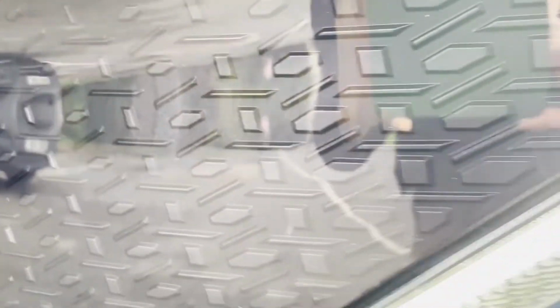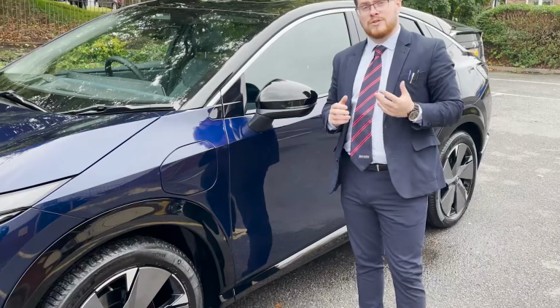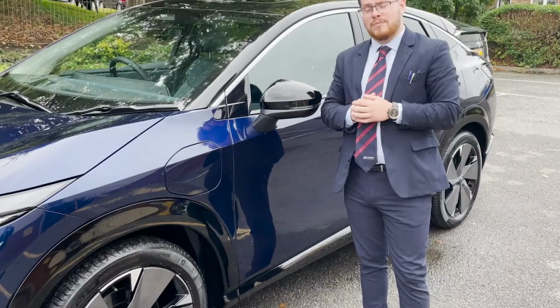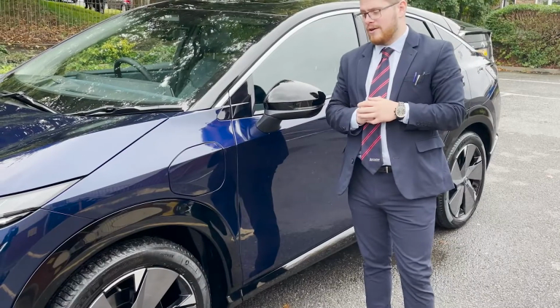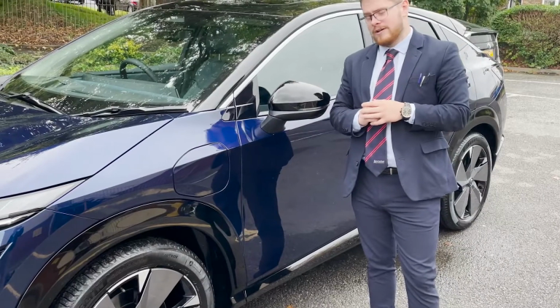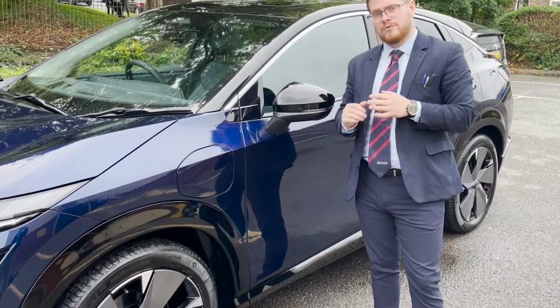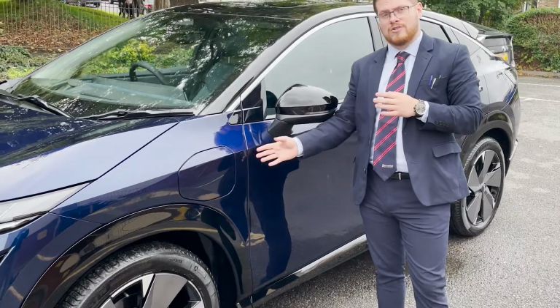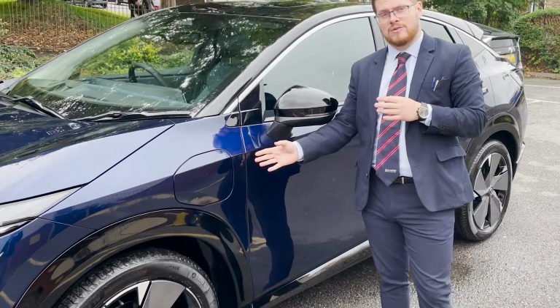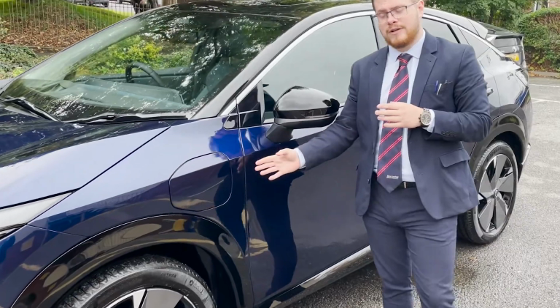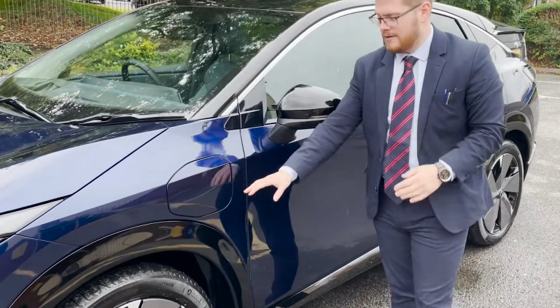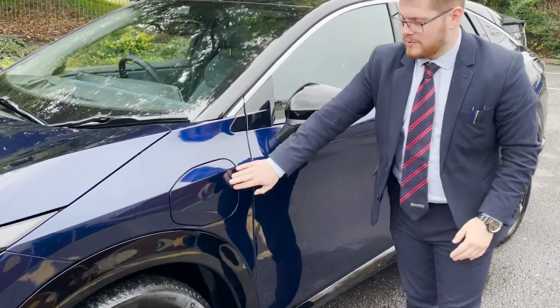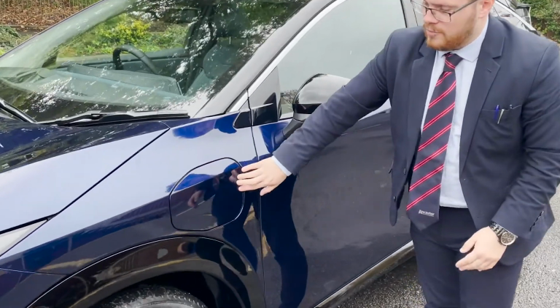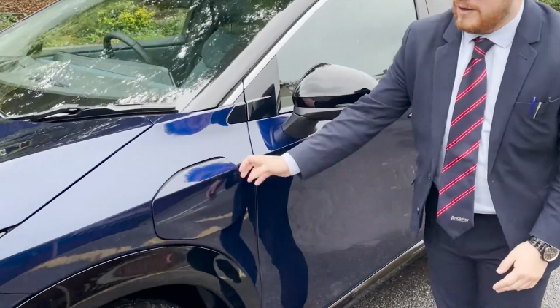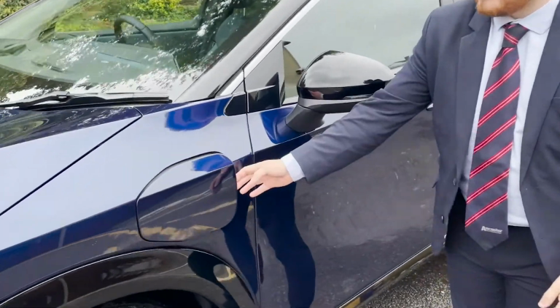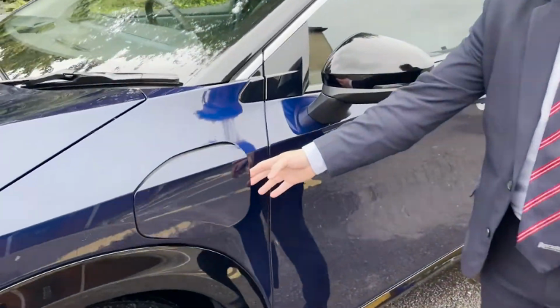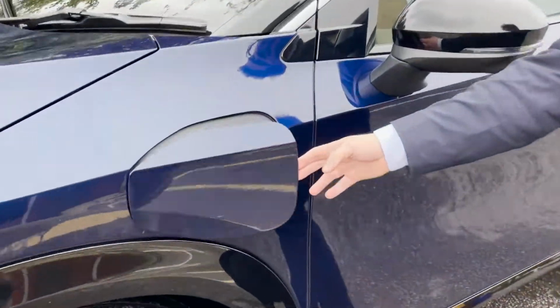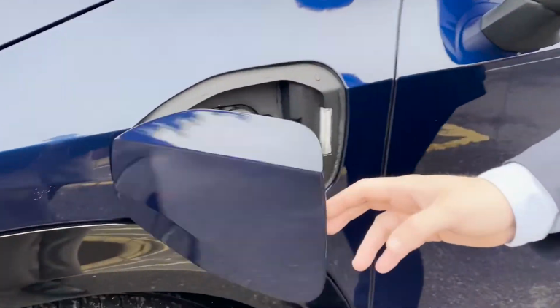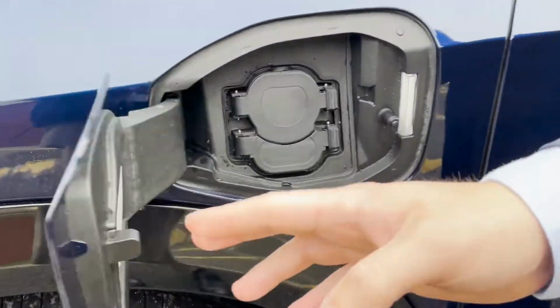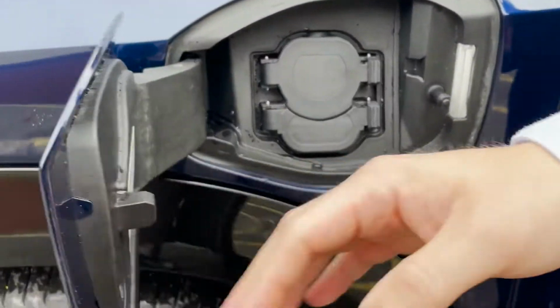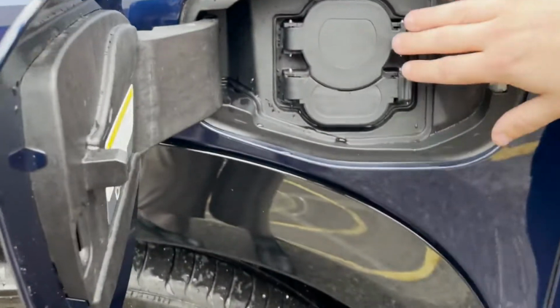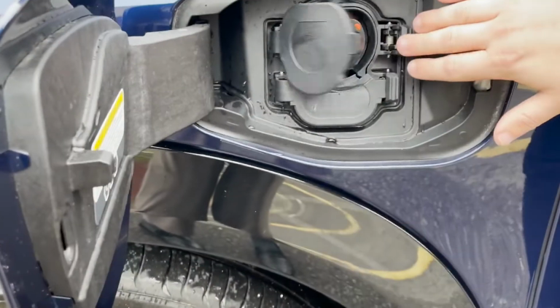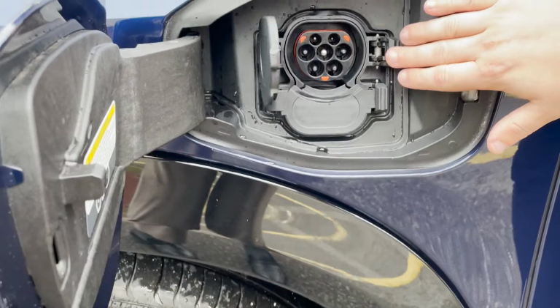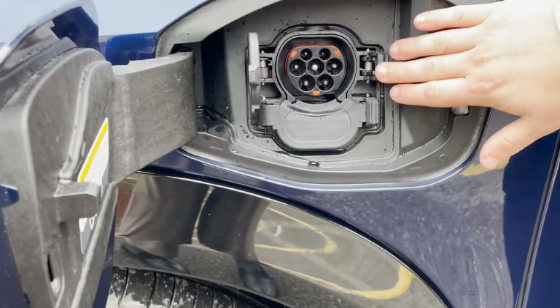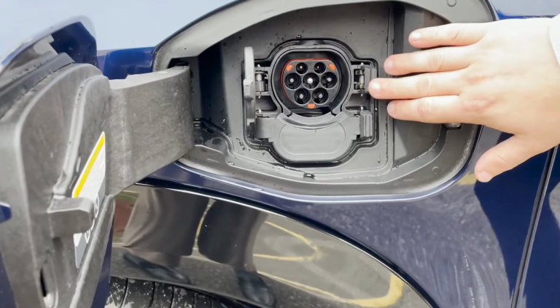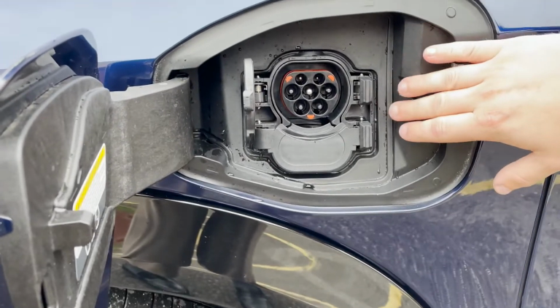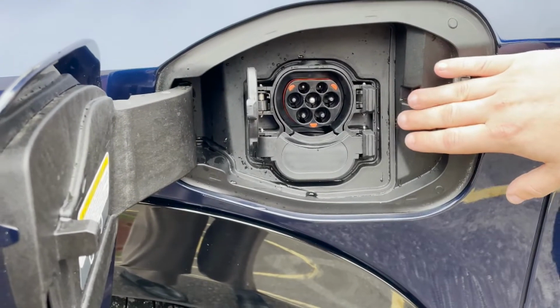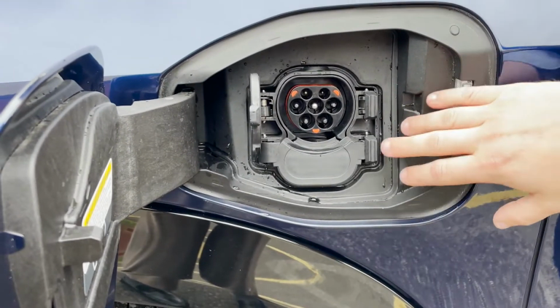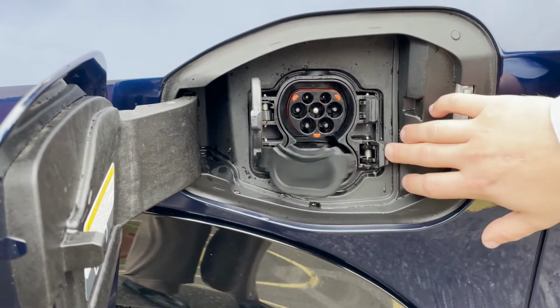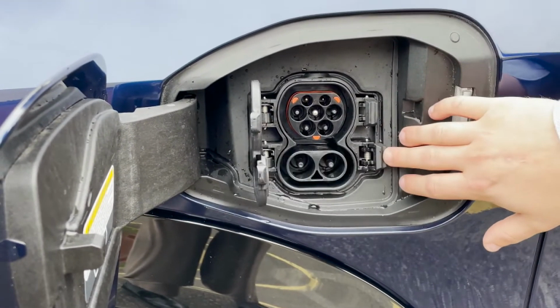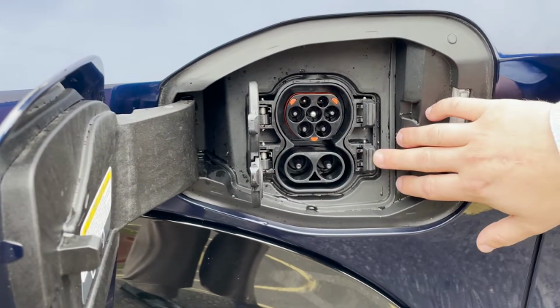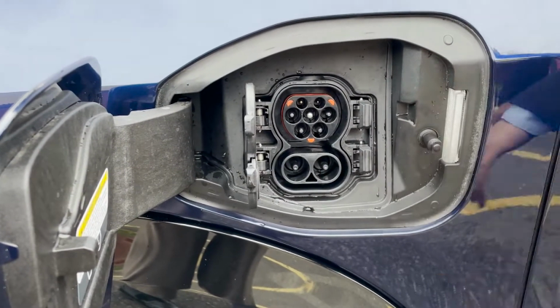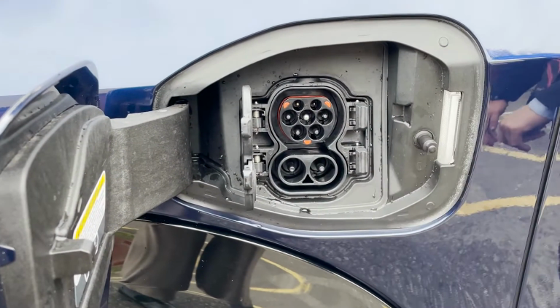On the side profile of the vehicle, we've got our charging point here. It opens up just by haptic touch. And in there, you've got your standard CHAdeMO charger and Type 2. You've also got your CCS charger as well.